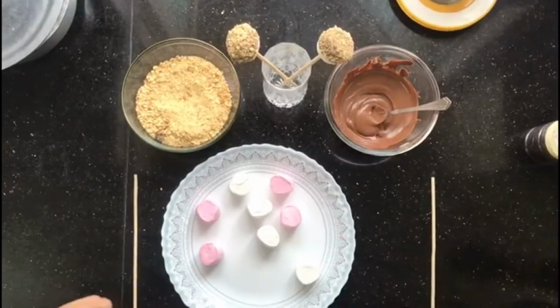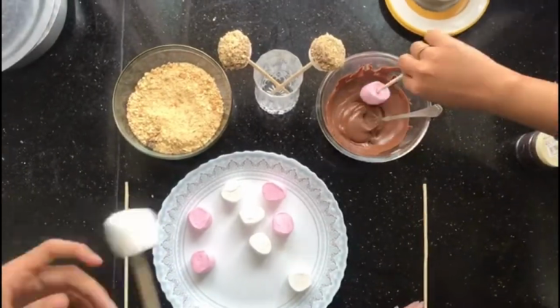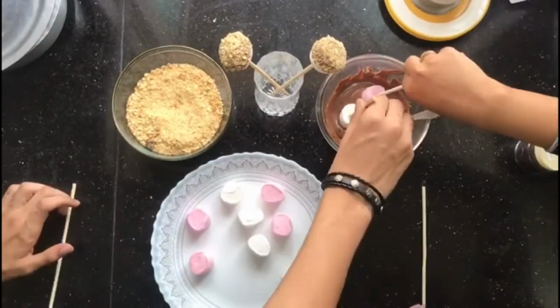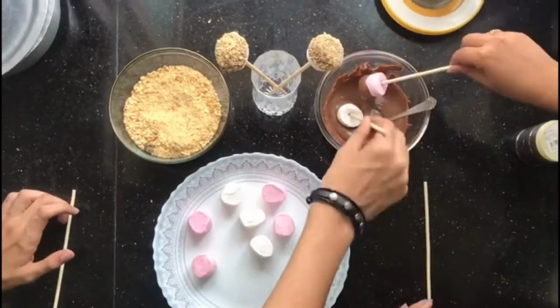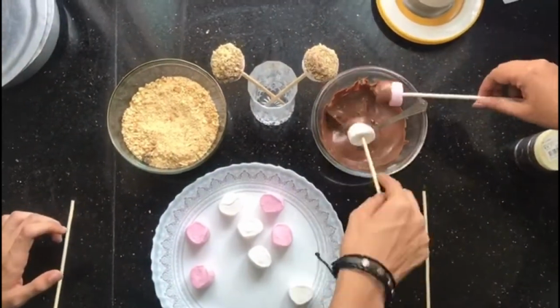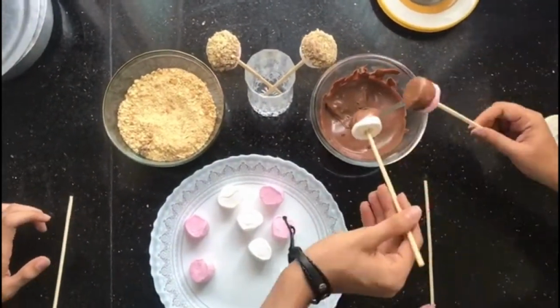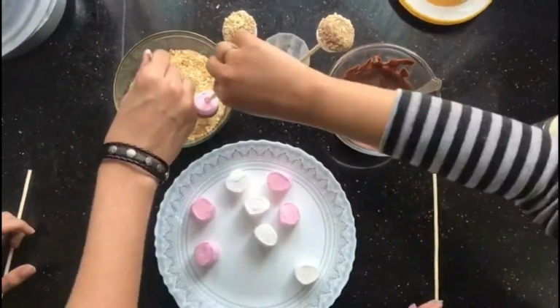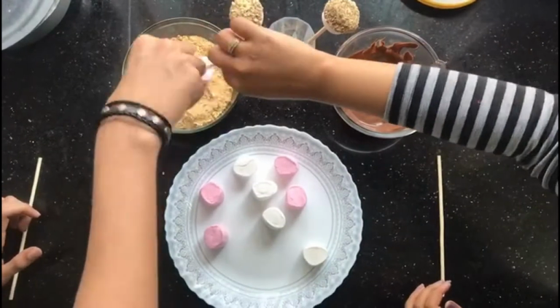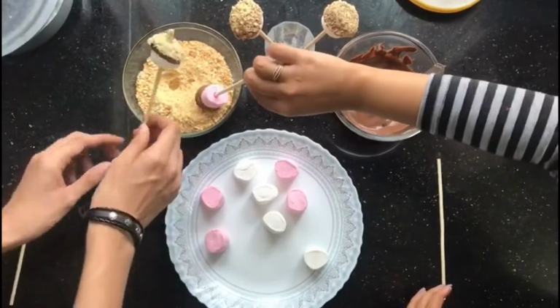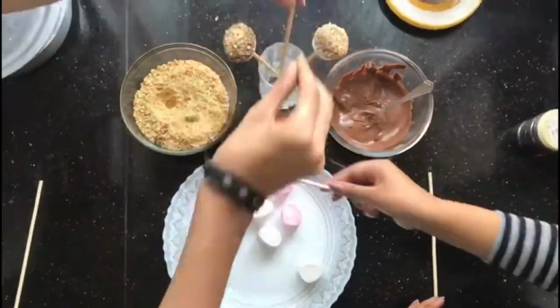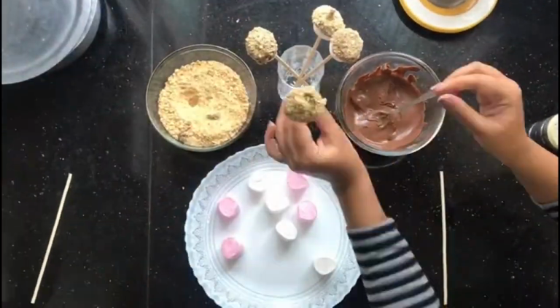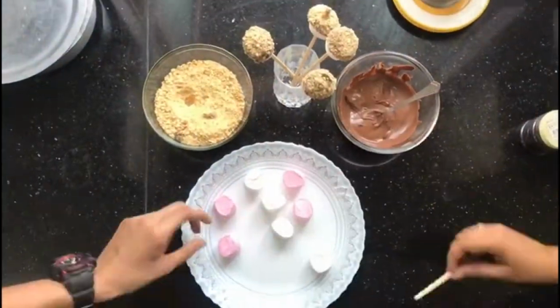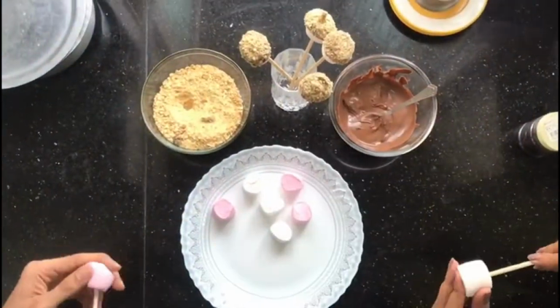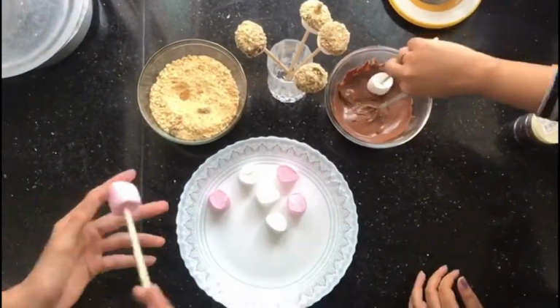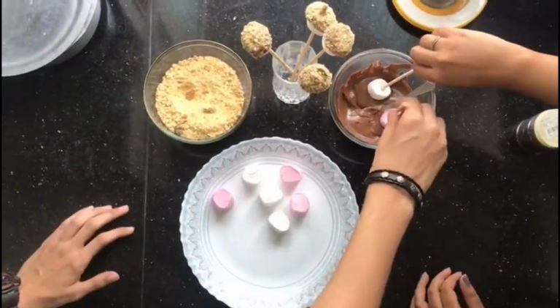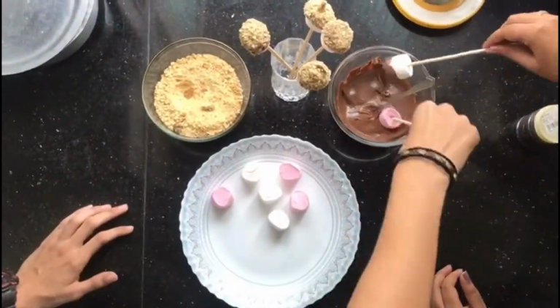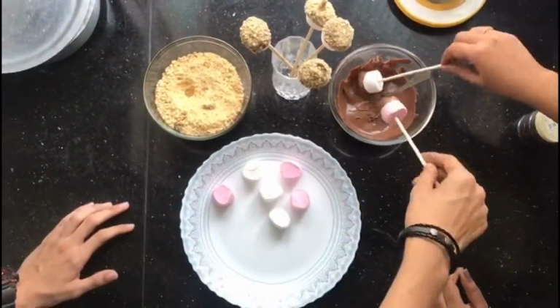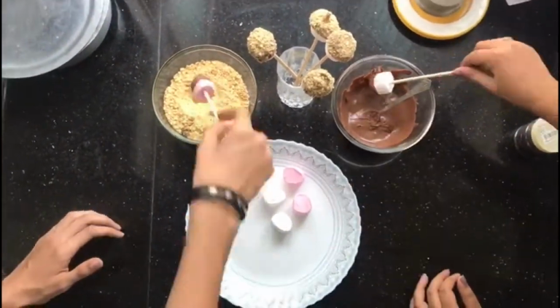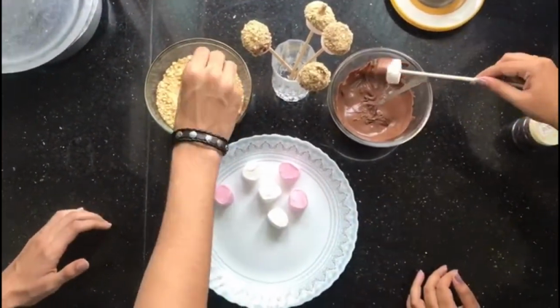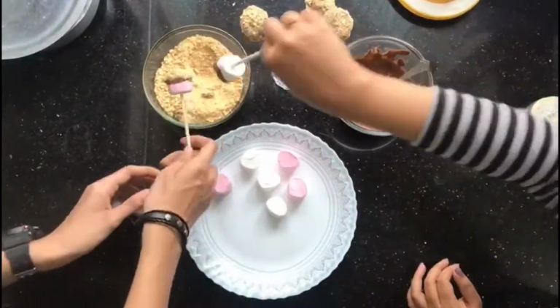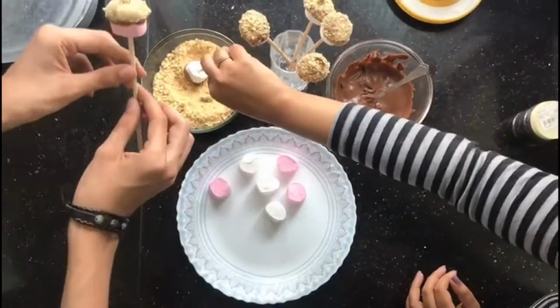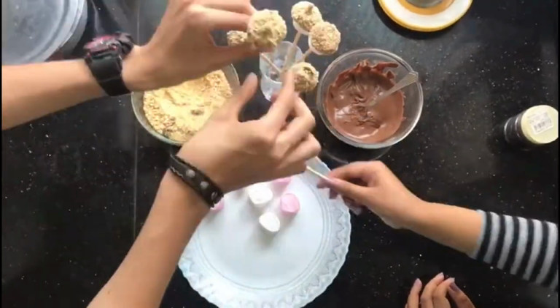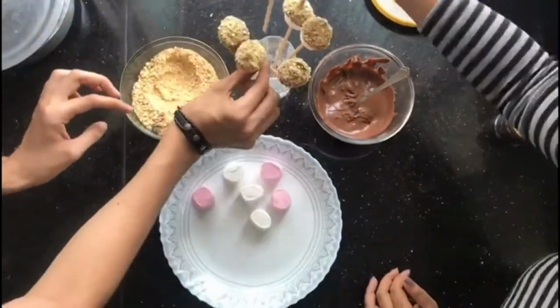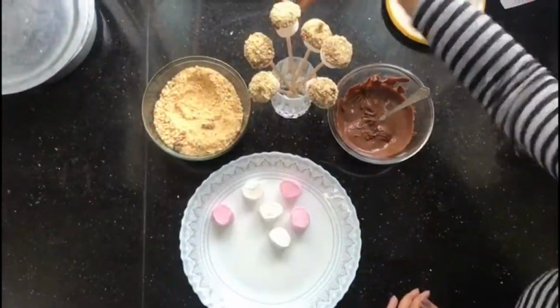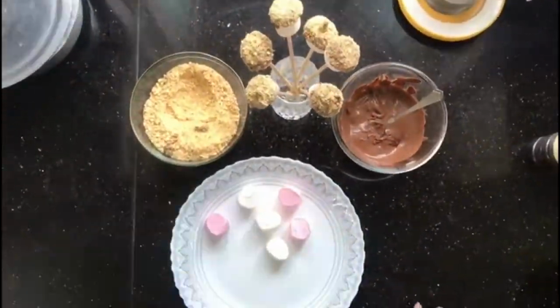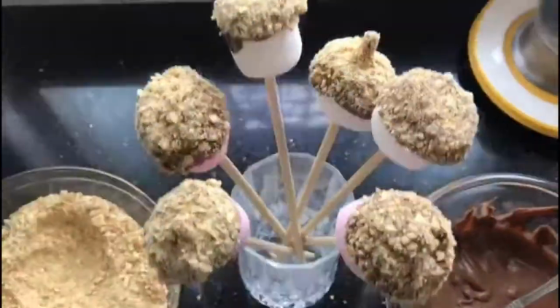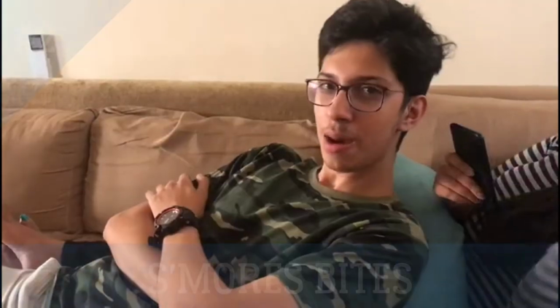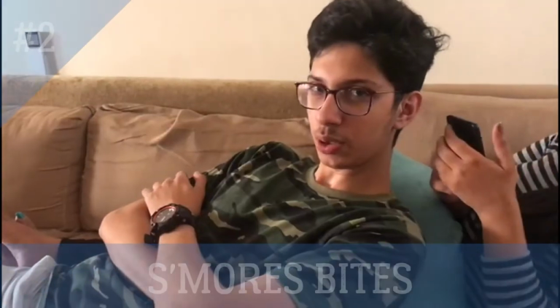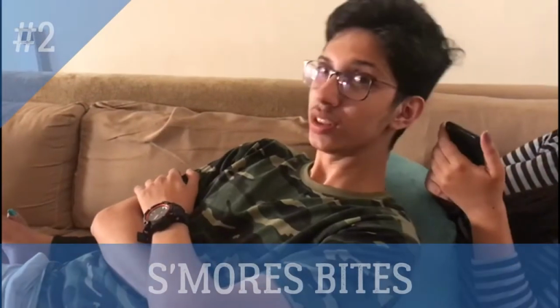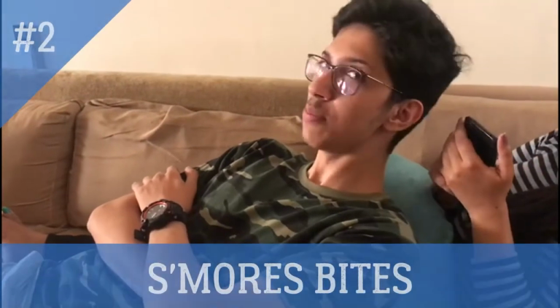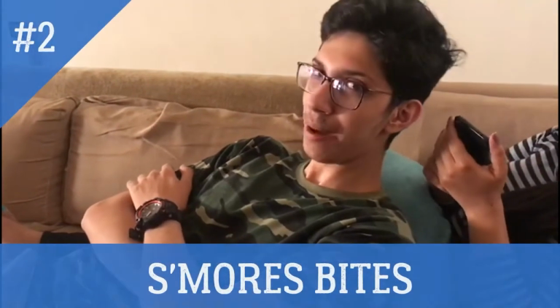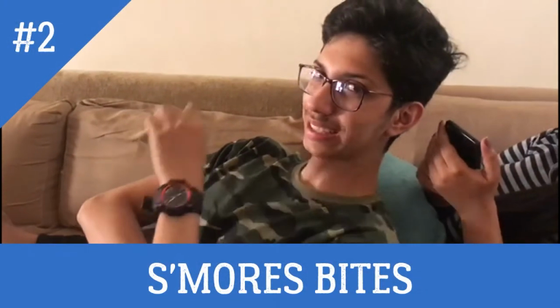Repeat the process and make them for your friends, family, guests, etc. You are going to have a blast. Now, number 2 — the Small Bites.